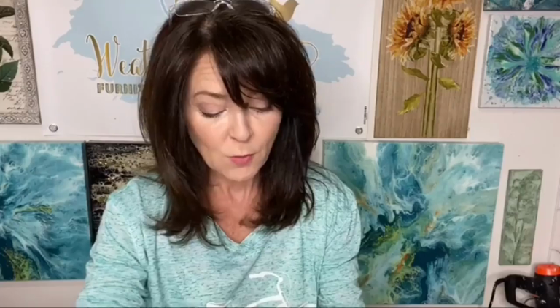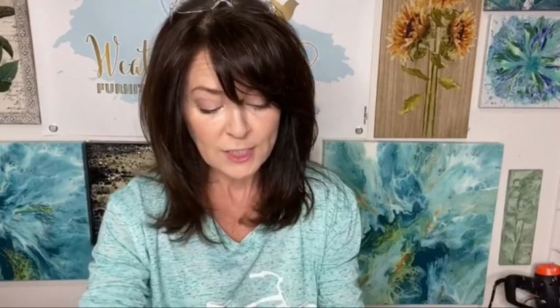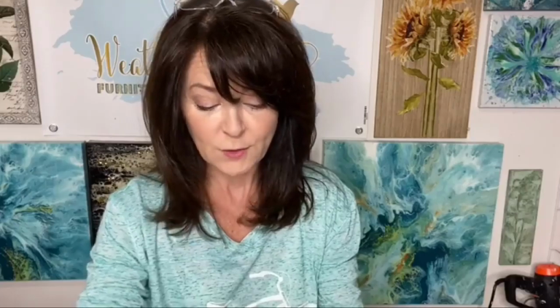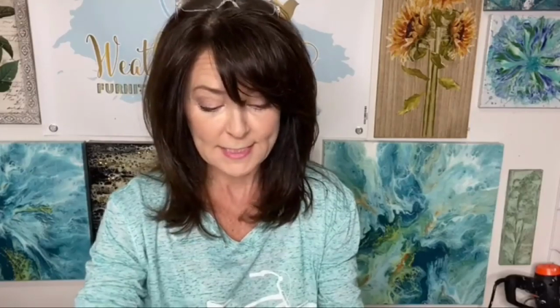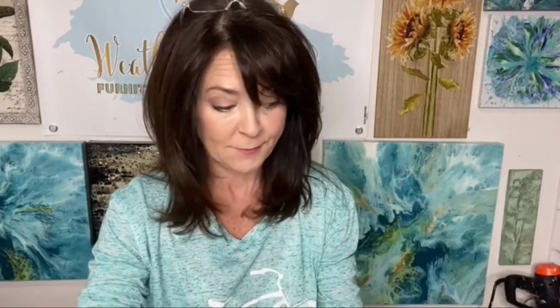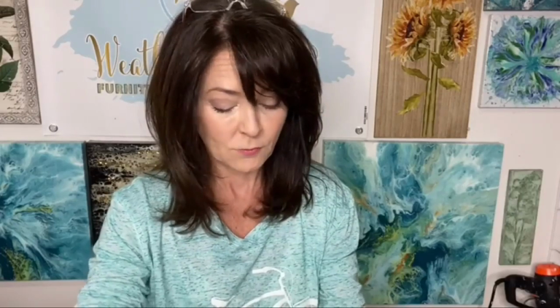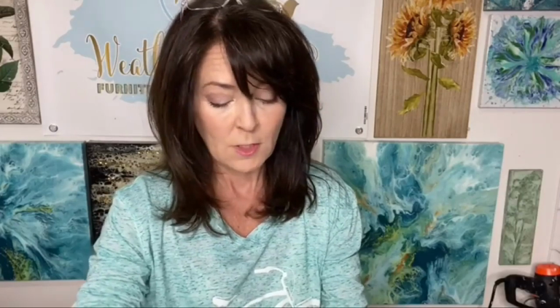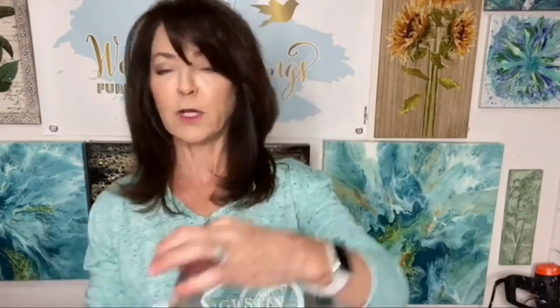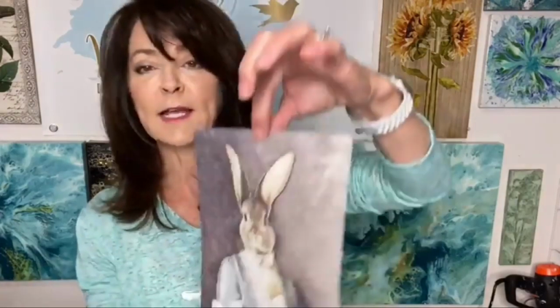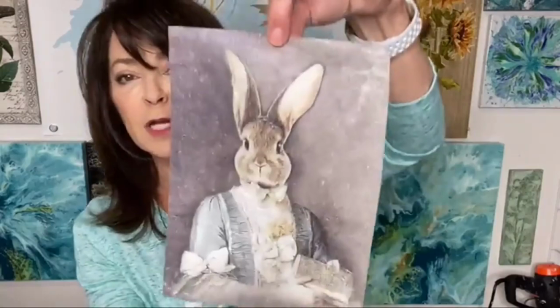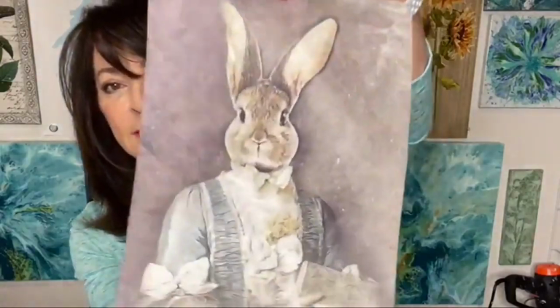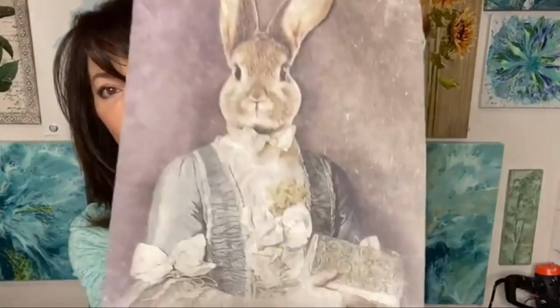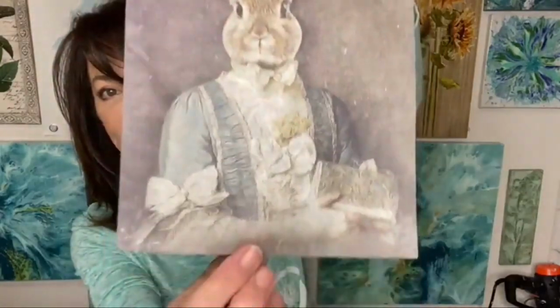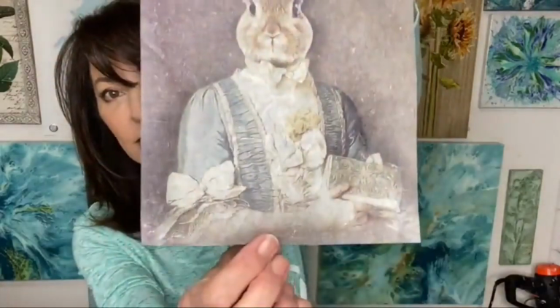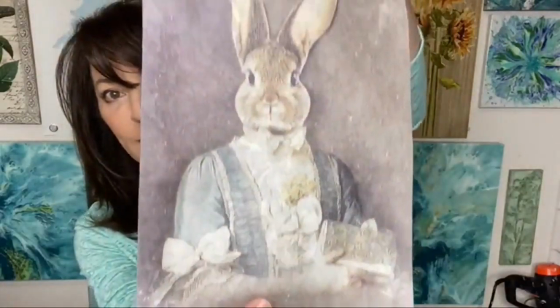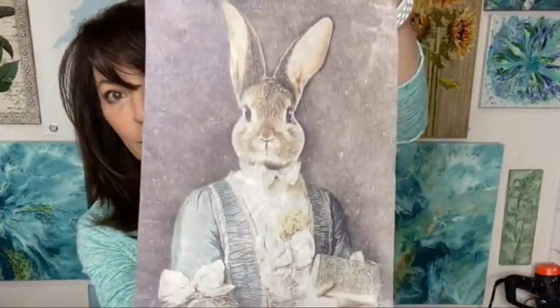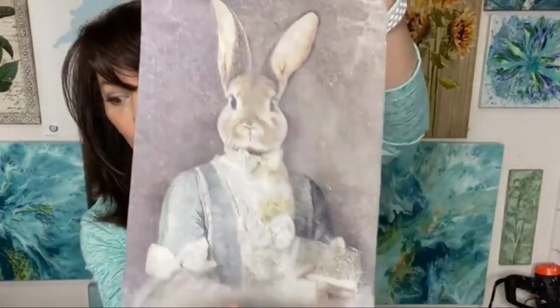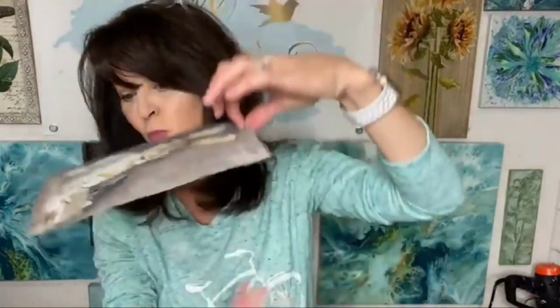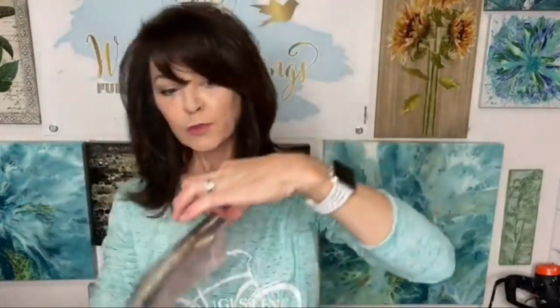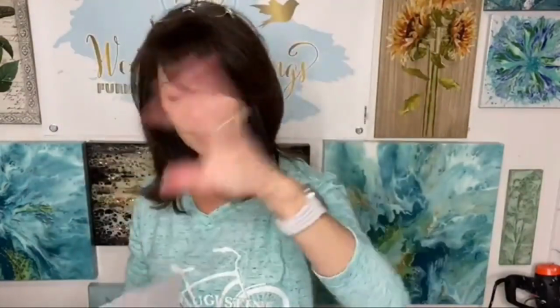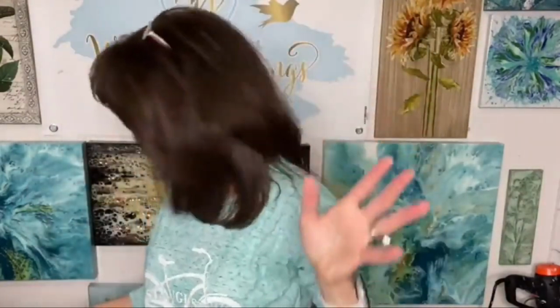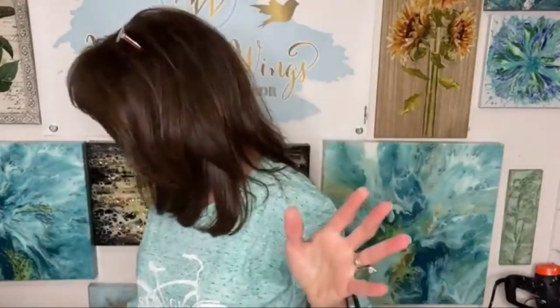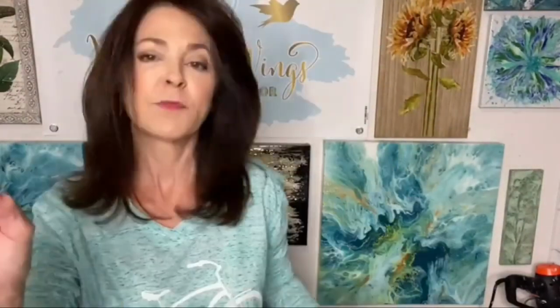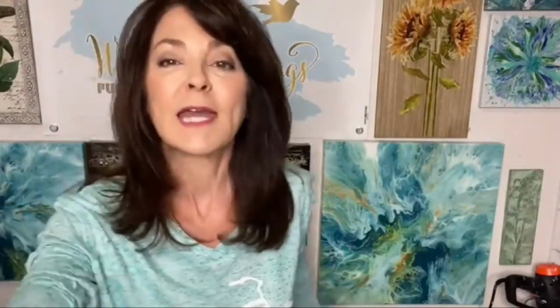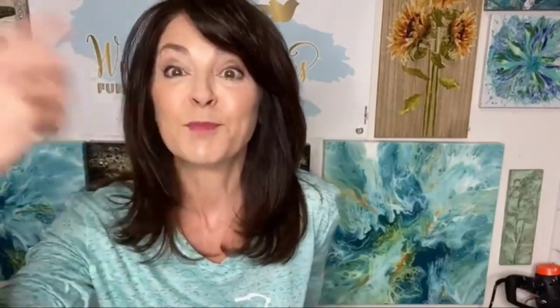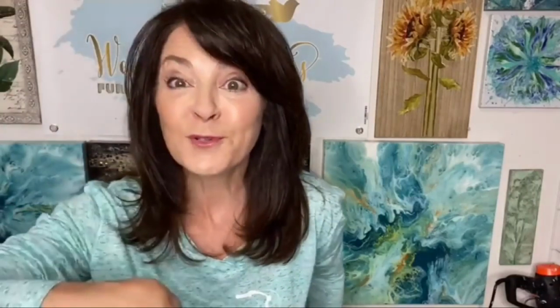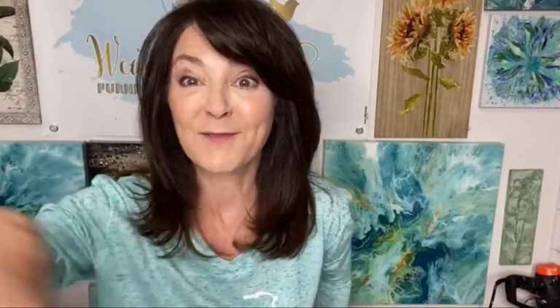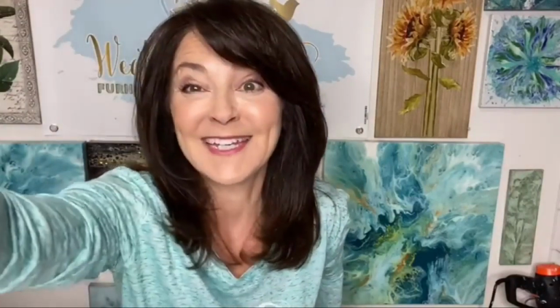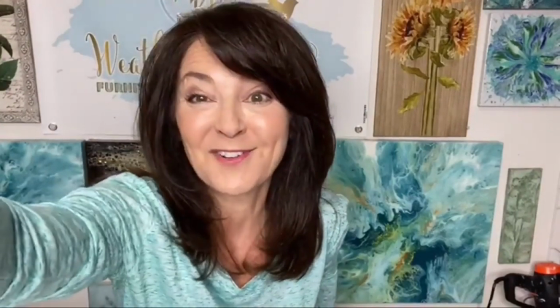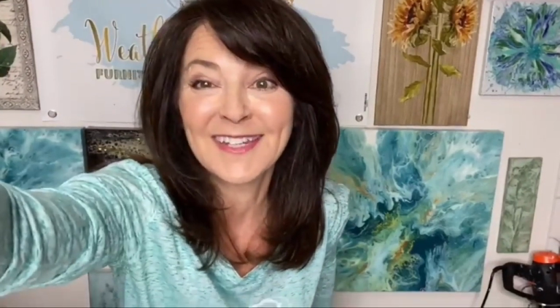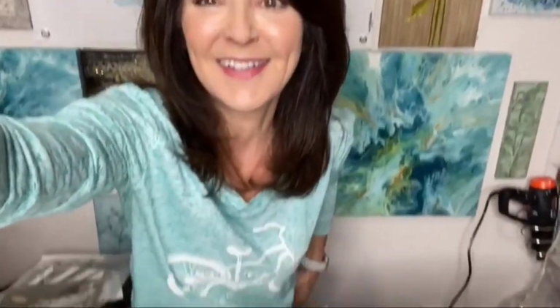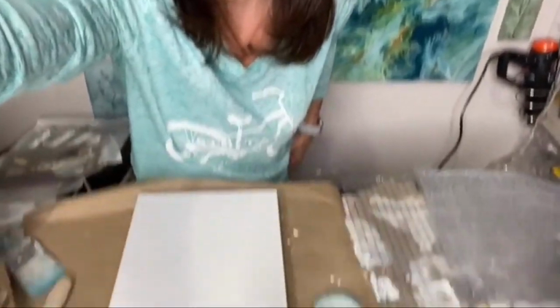What we're going to do today is decoupage with this little bunny tissue paper, which reminds me I need to get my decoupage. I'm going to pull you on down and we're going to get started. Okay, here we go.